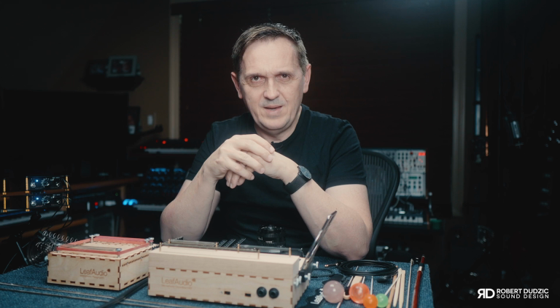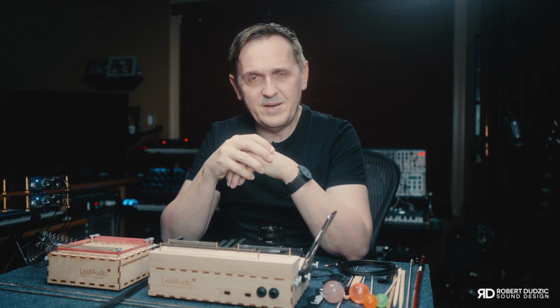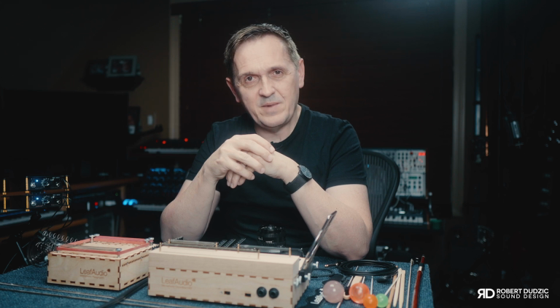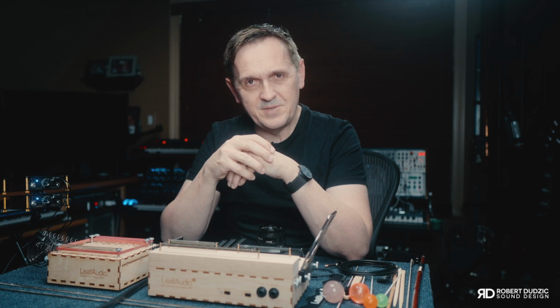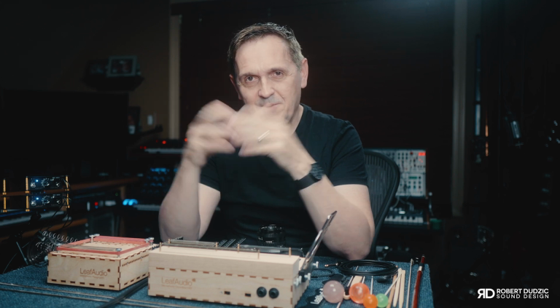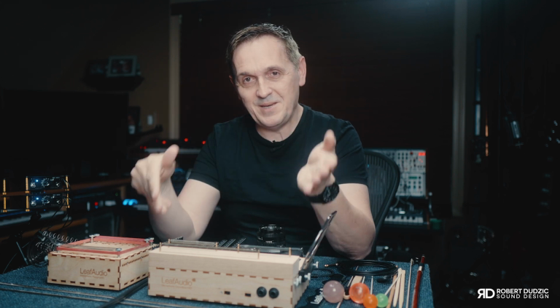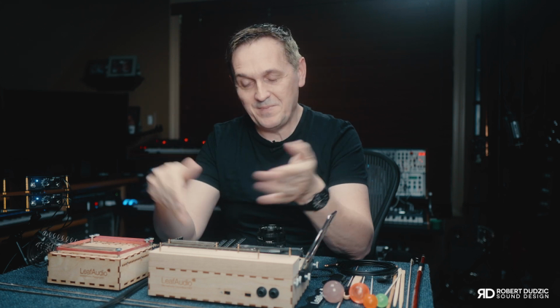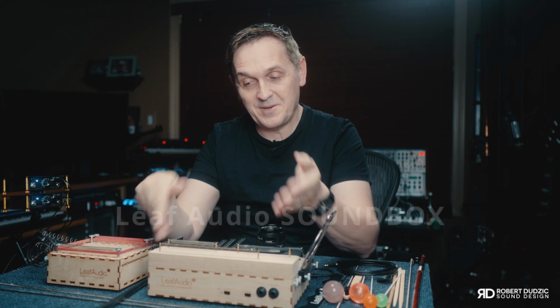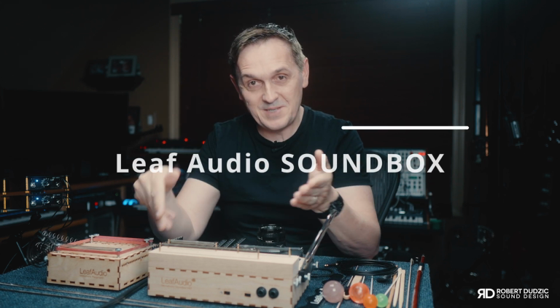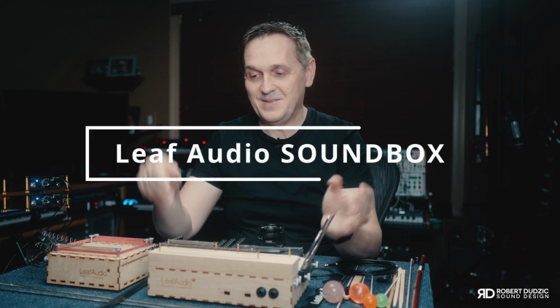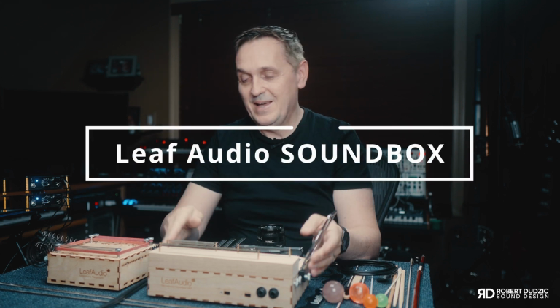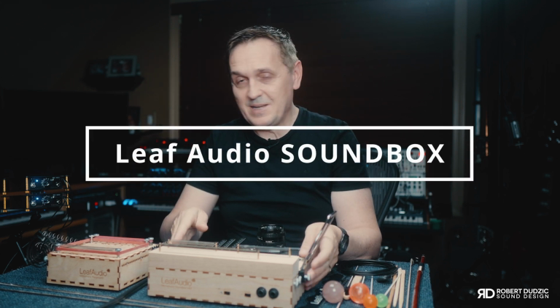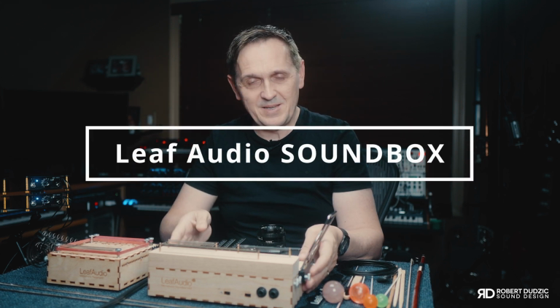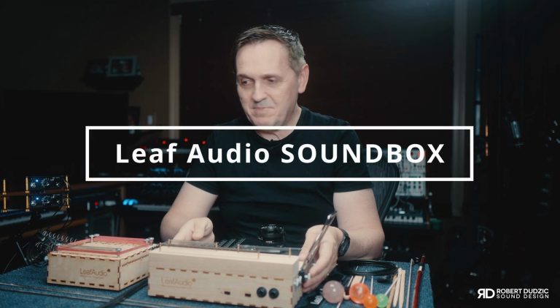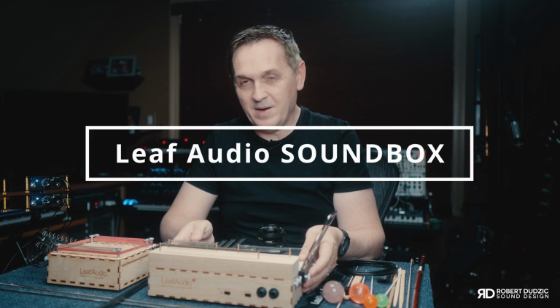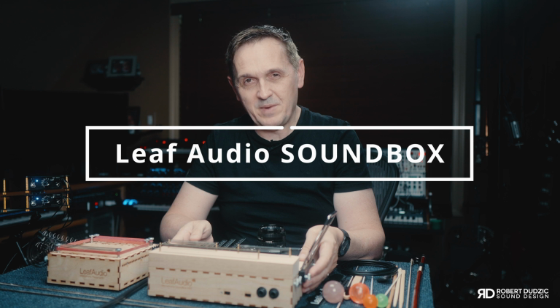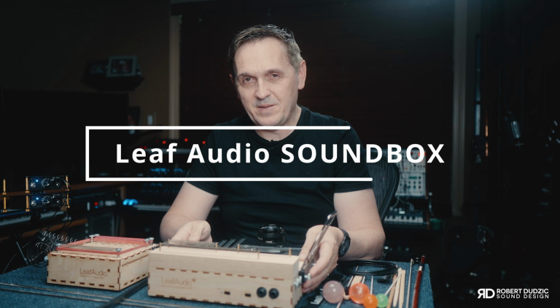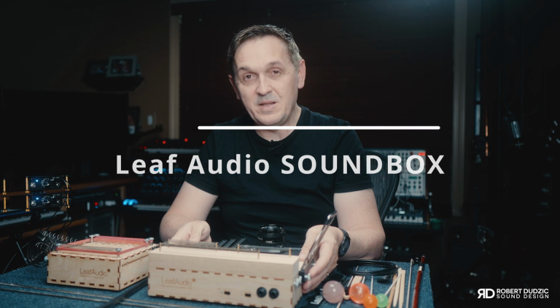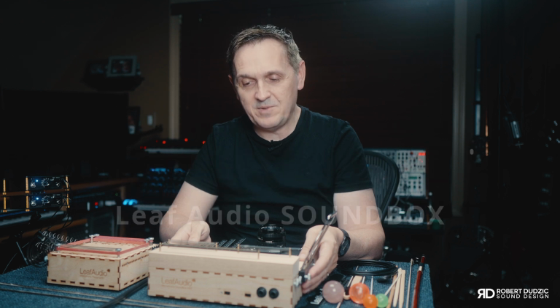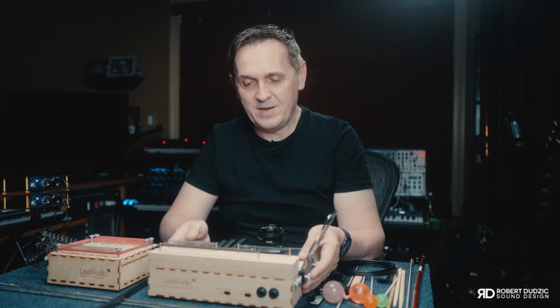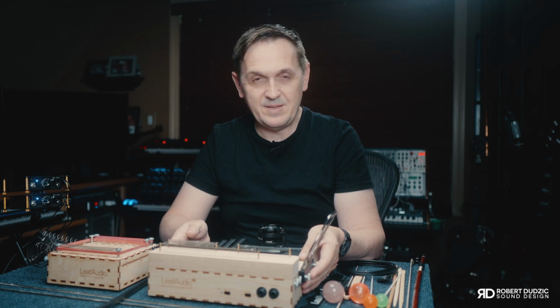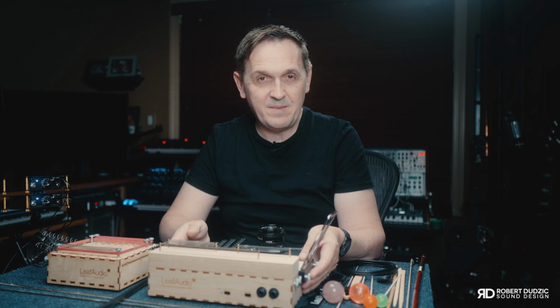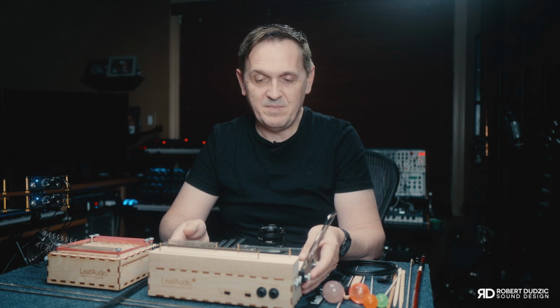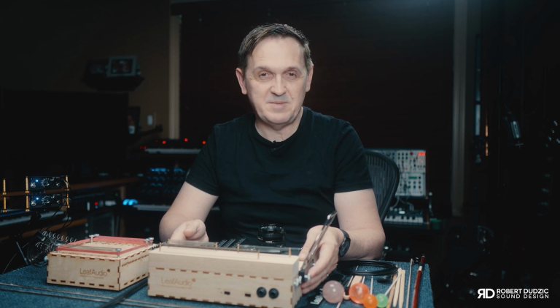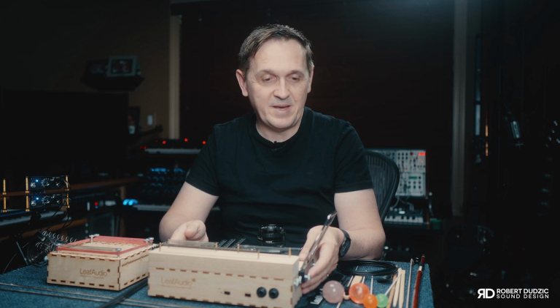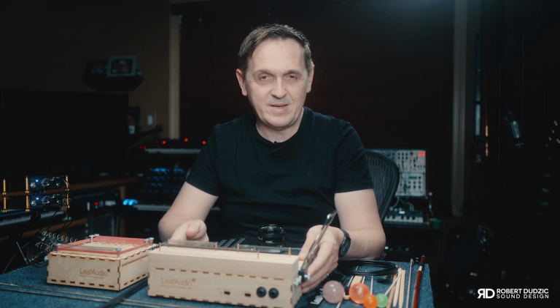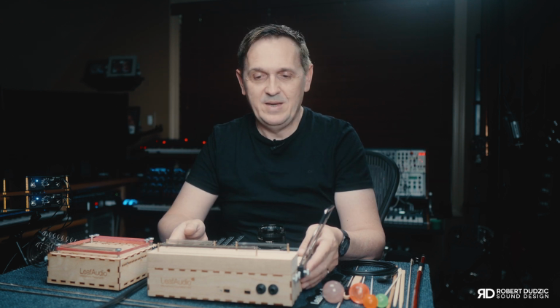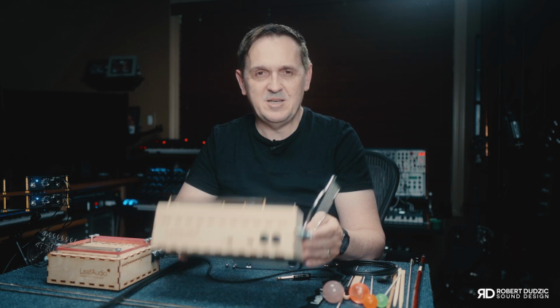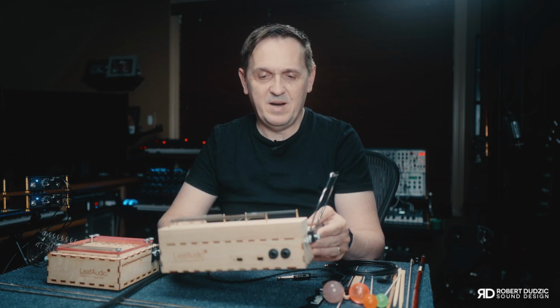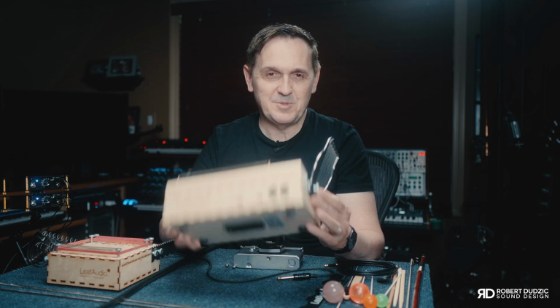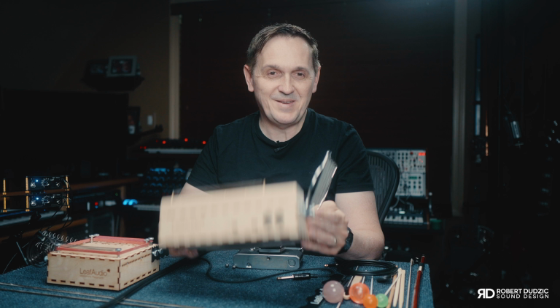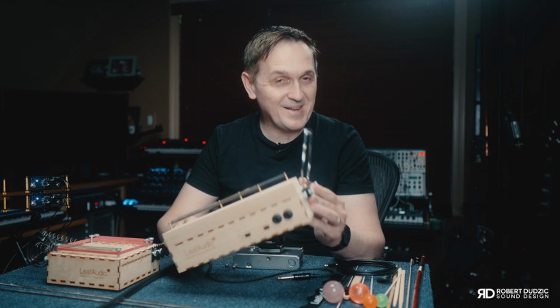Hi there, I'm Robert Dudzyk and what you see in front of me is called Sandbox. Sandbox is made by German company Leaf Audio and the name pretty much explains everything — it's a box that's making sounds.